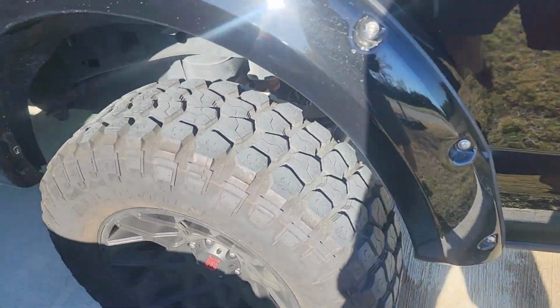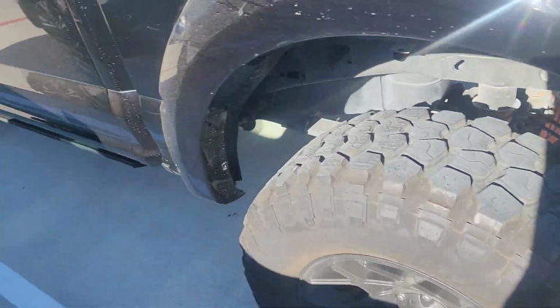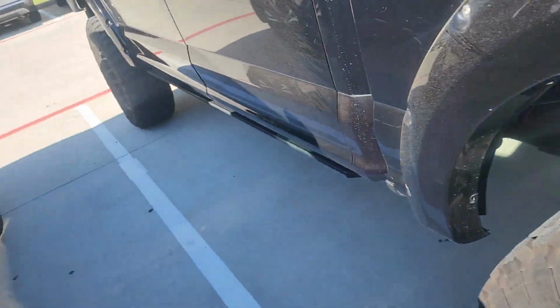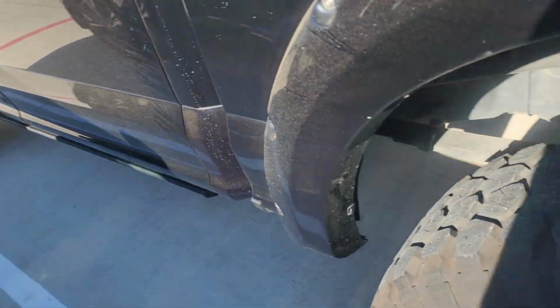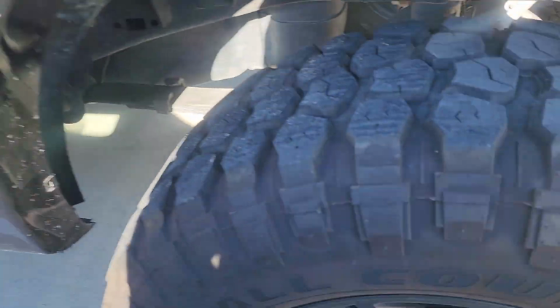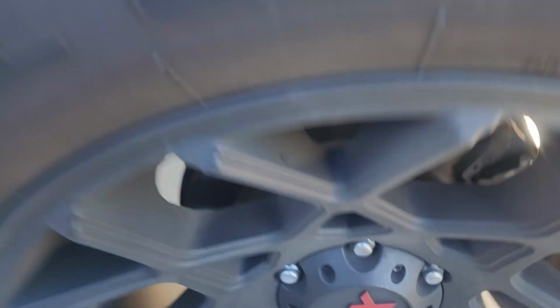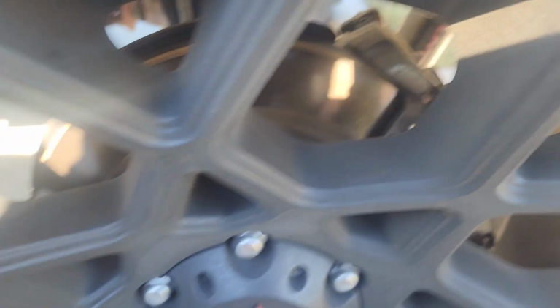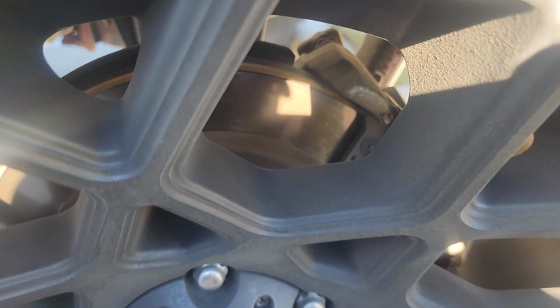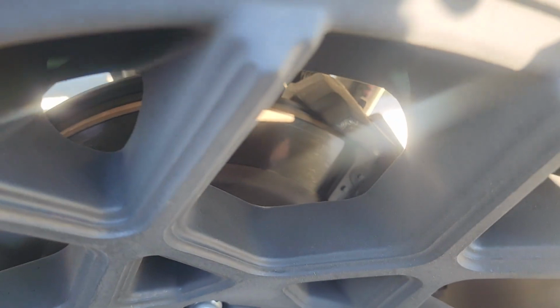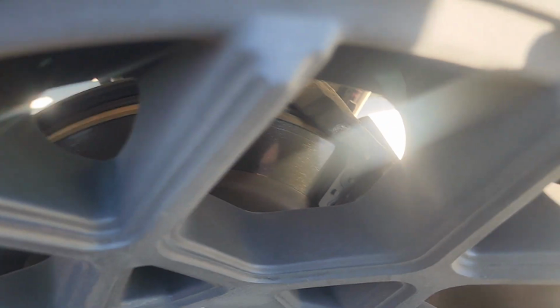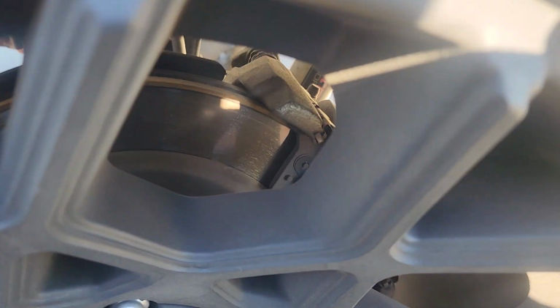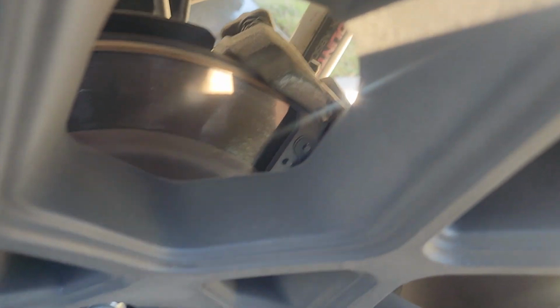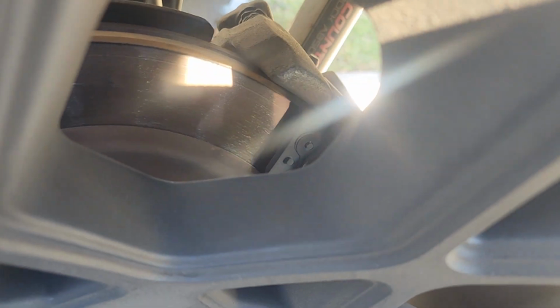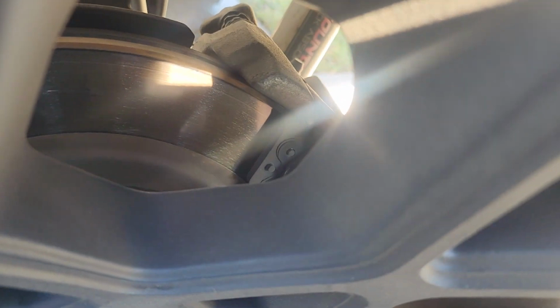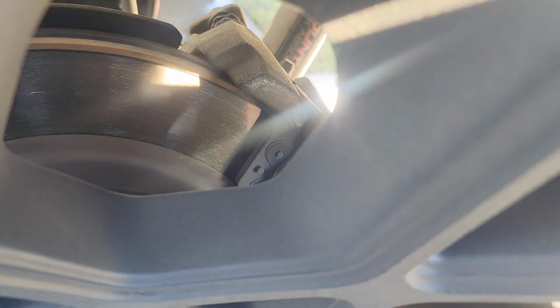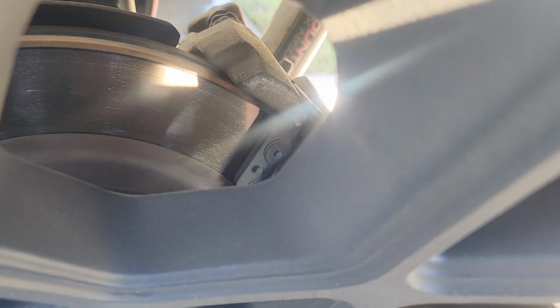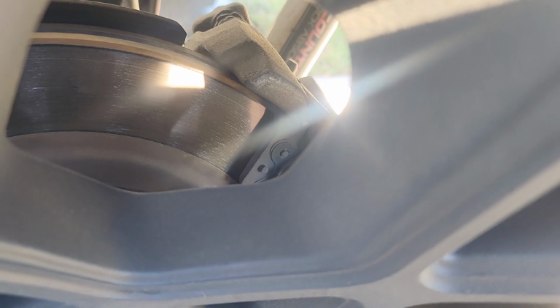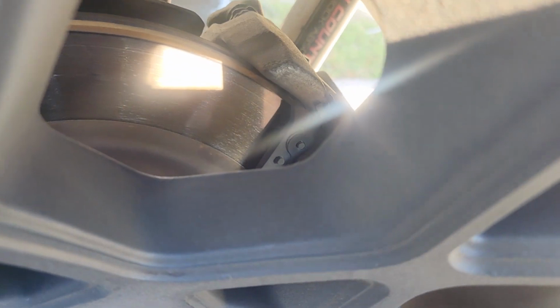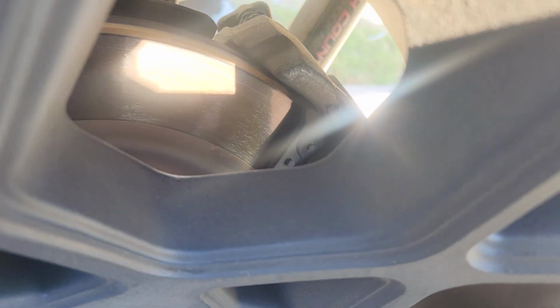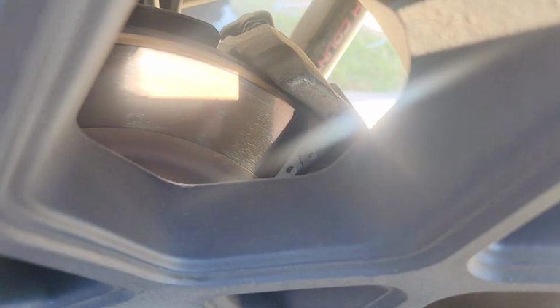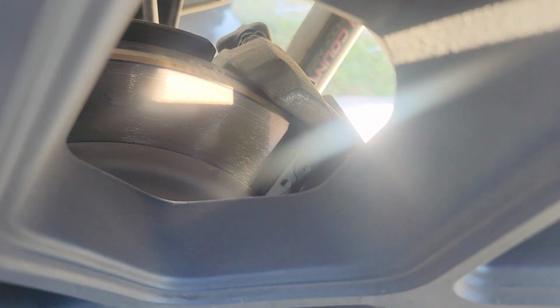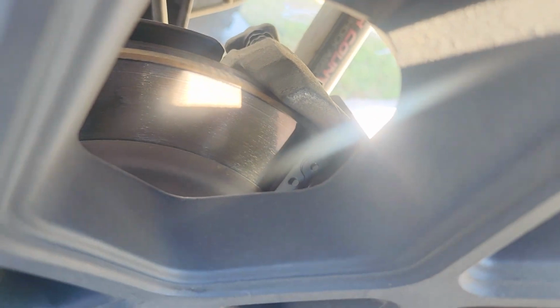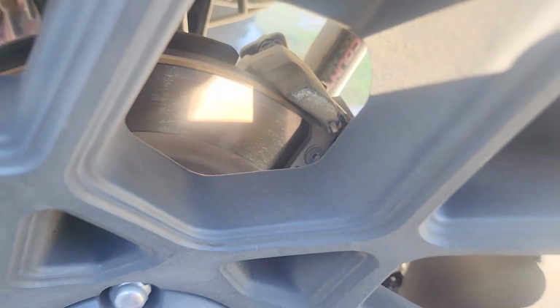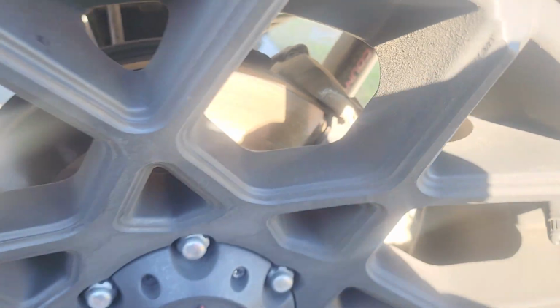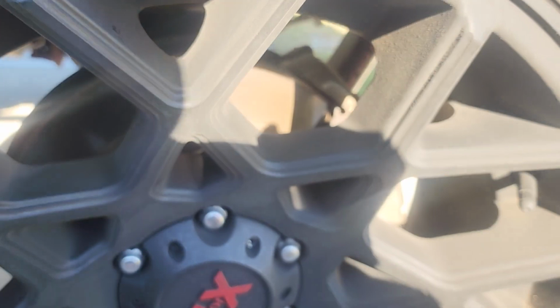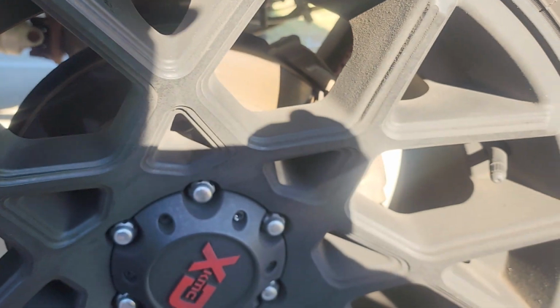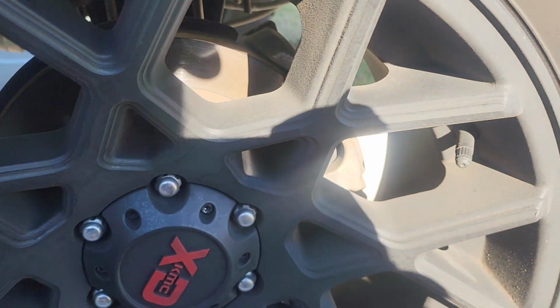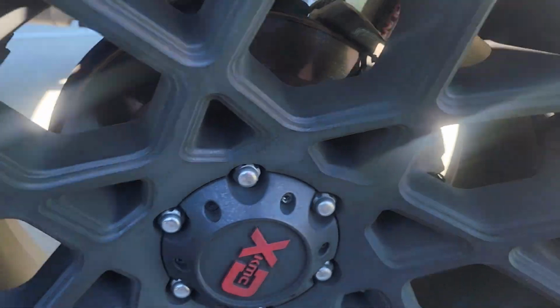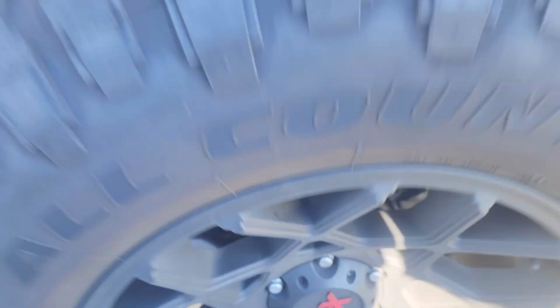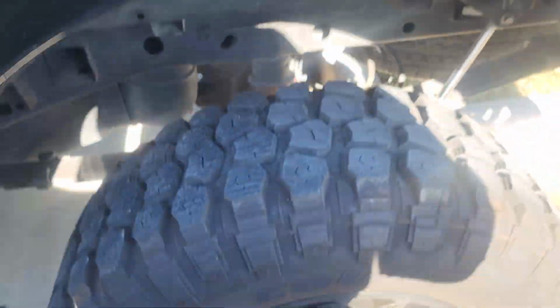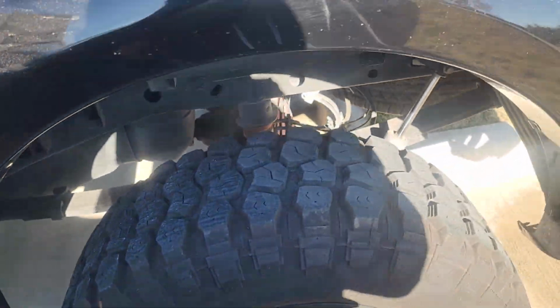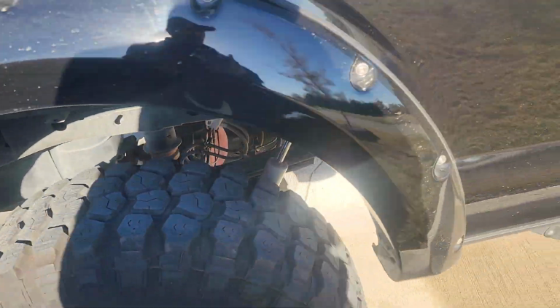Front brakes look good. Rear brakes — not sure how much you can see in there, but they're getting a little low. They still have a little life left on them; they're not as thick as the front ones.